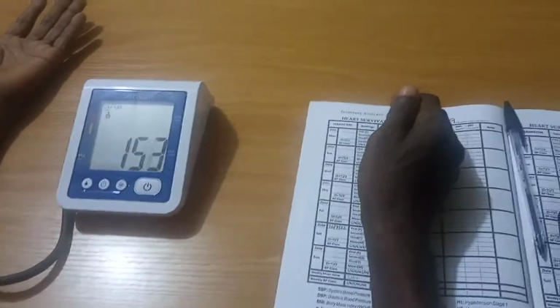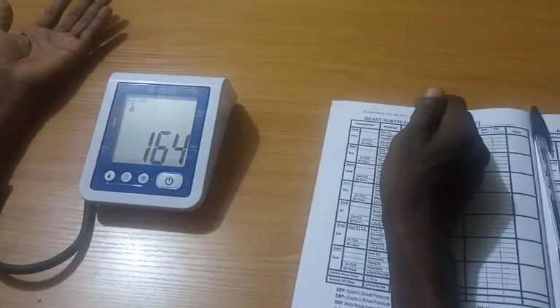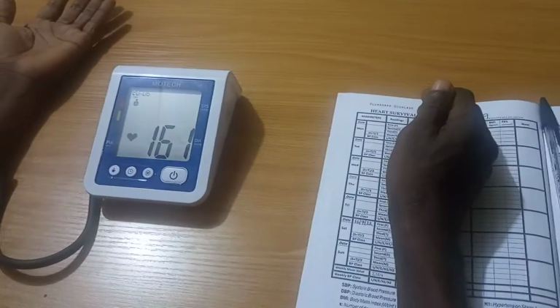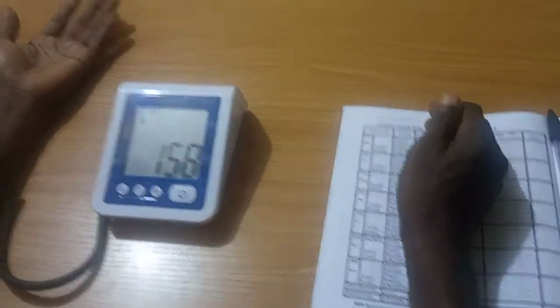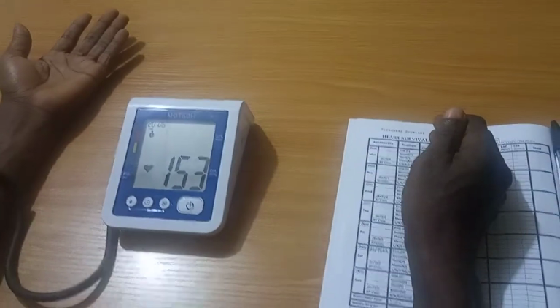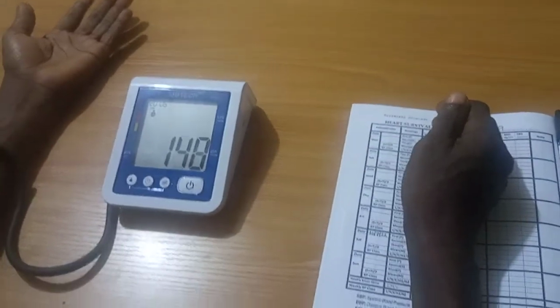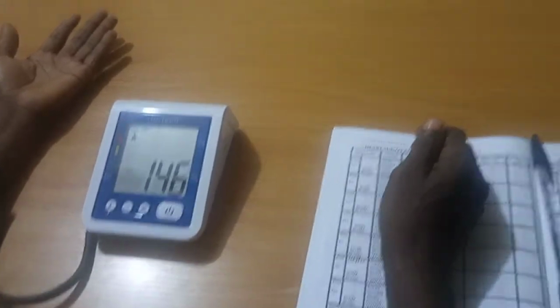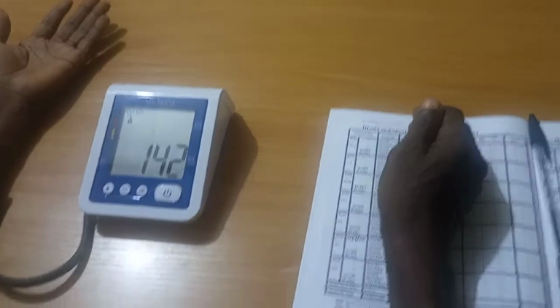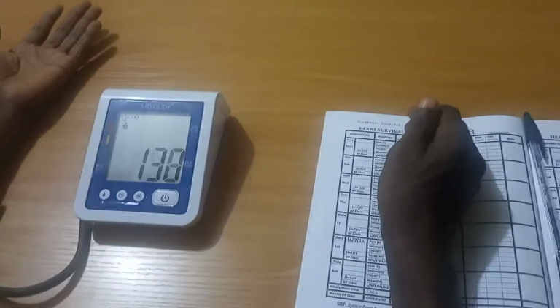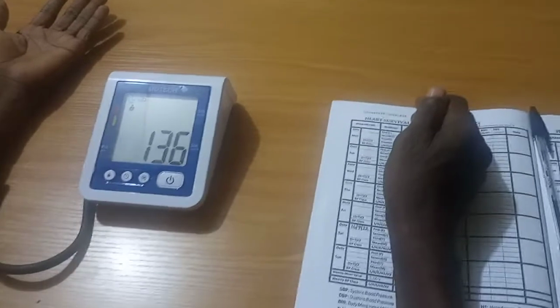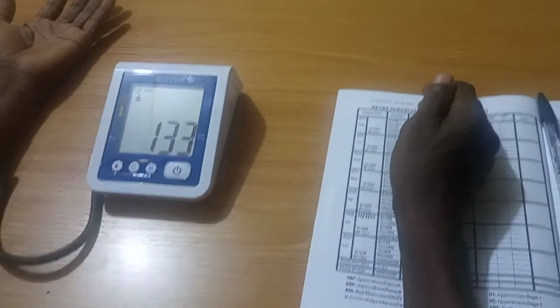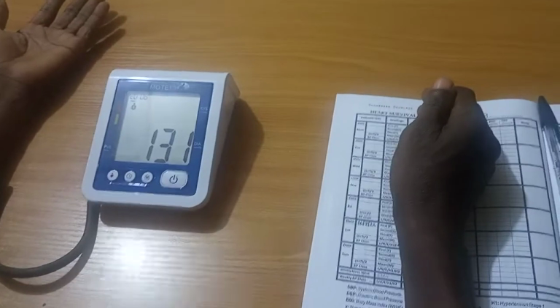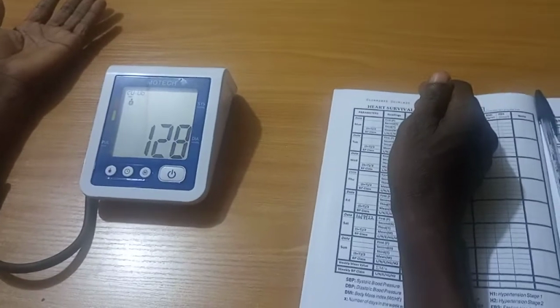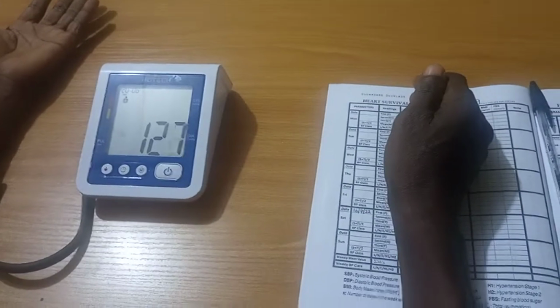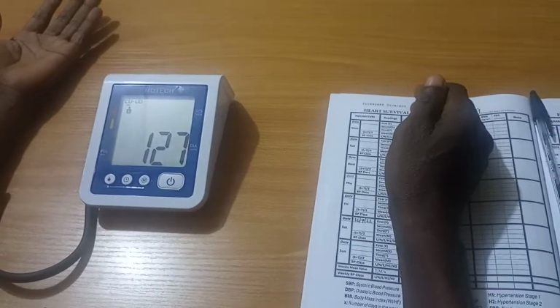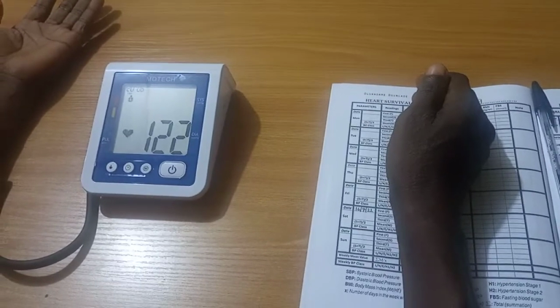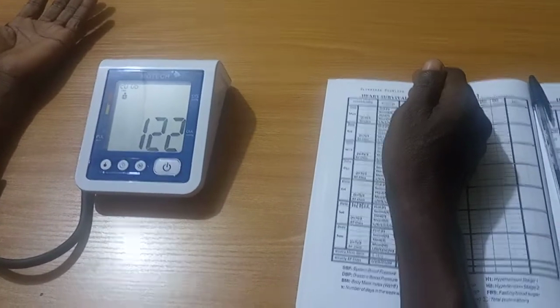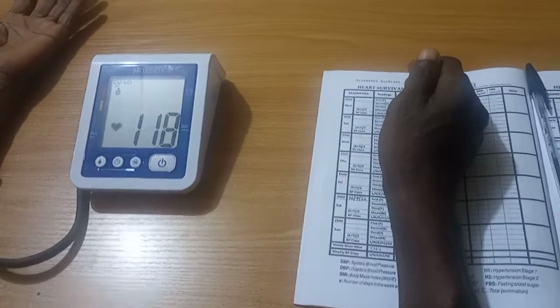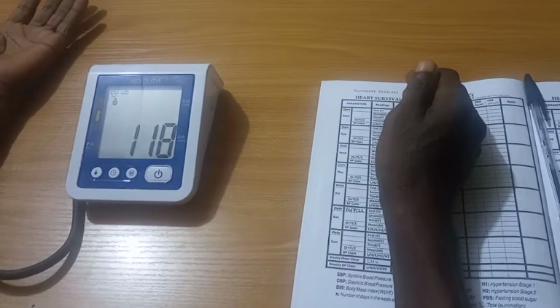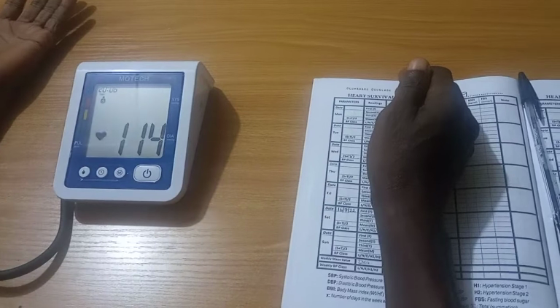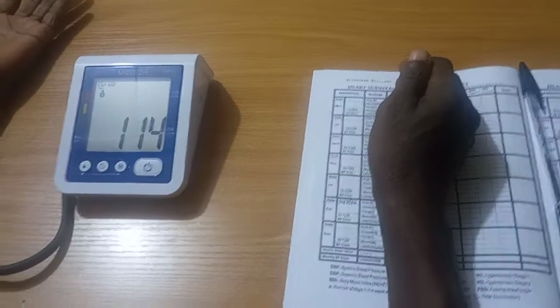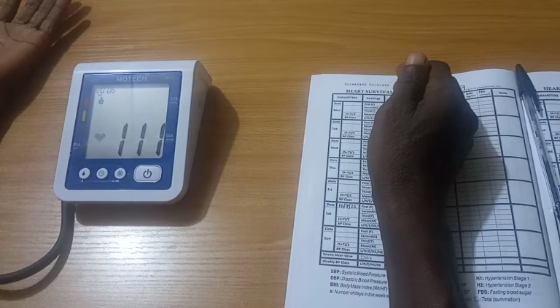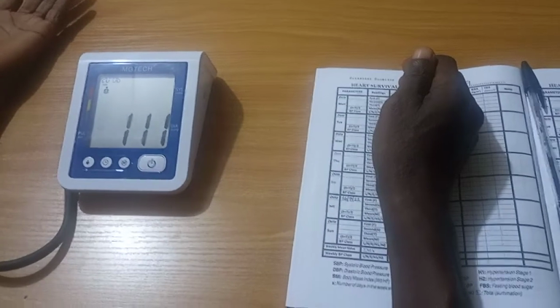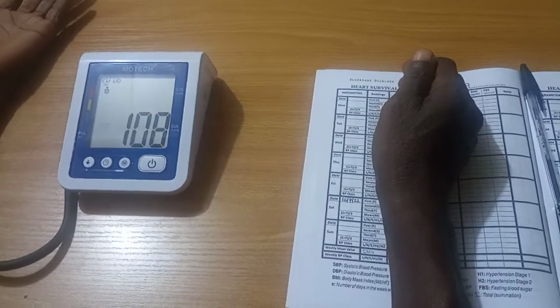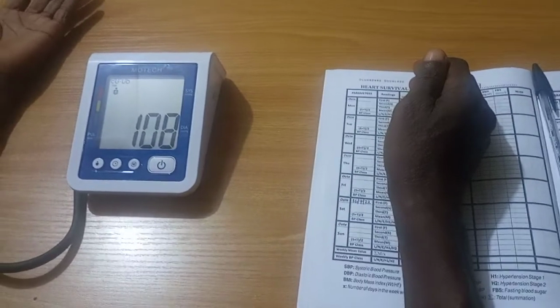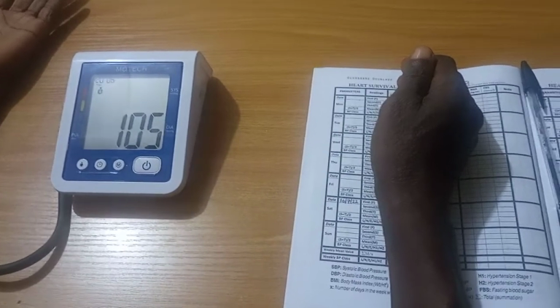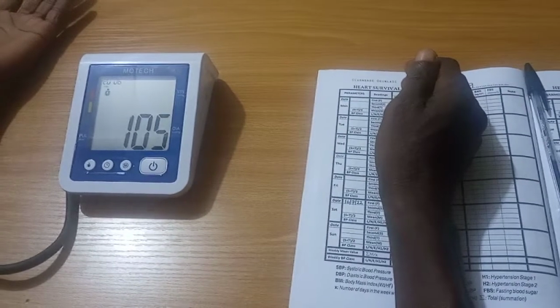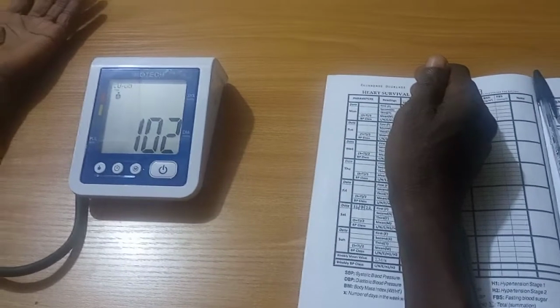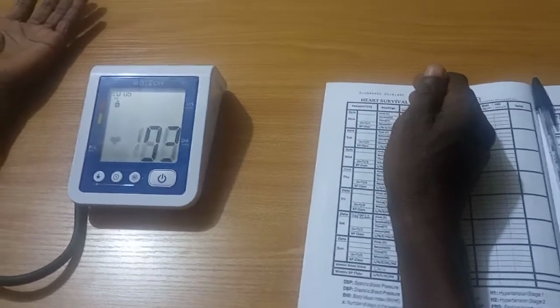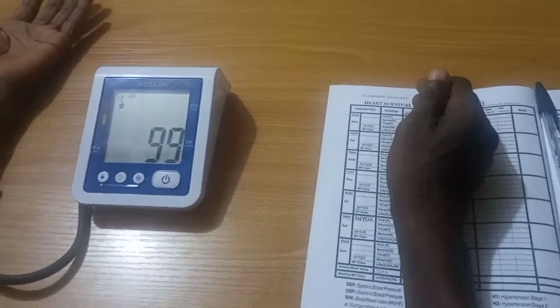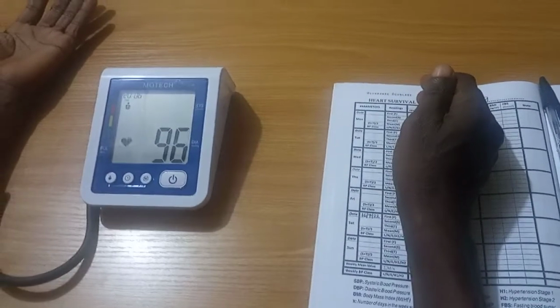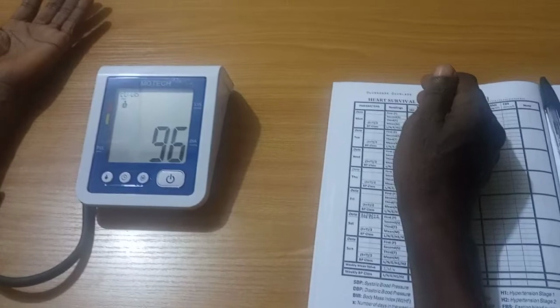The BP monitor will display three figures. The upper figure is the systolic blood pressure. The middle figure is the diastolic blood pressure, while the lower figure is the pulse rate.